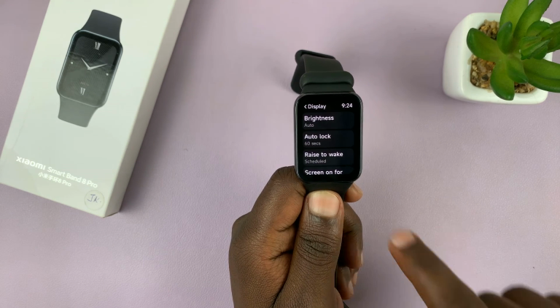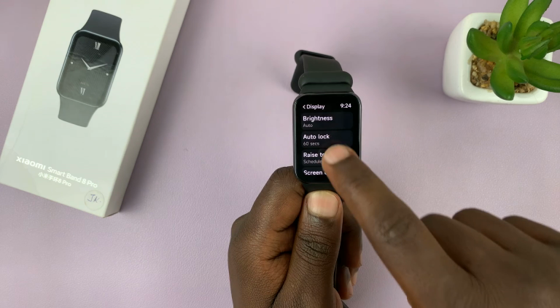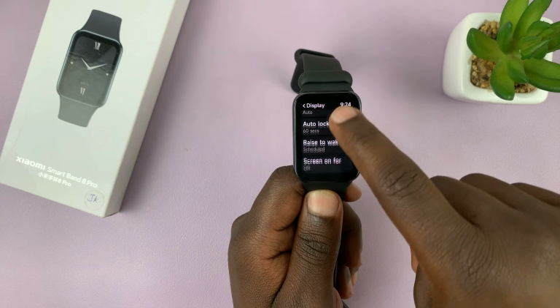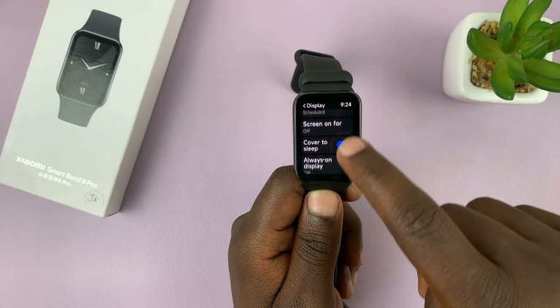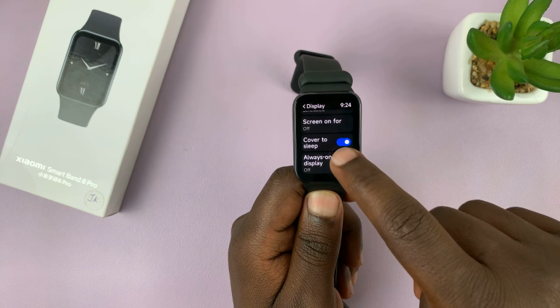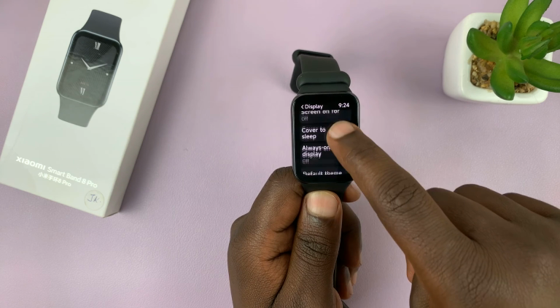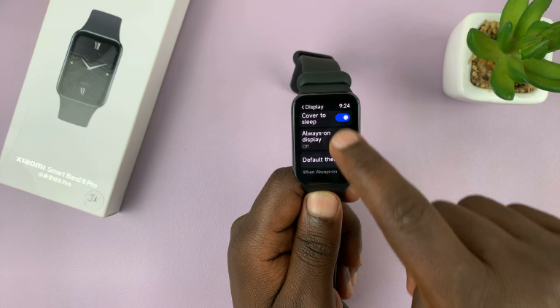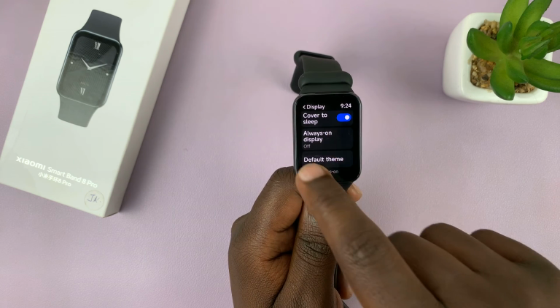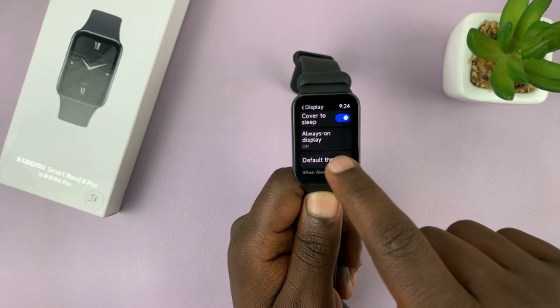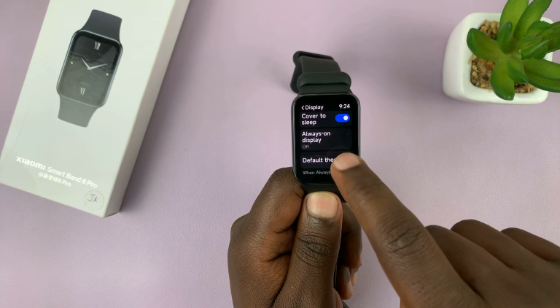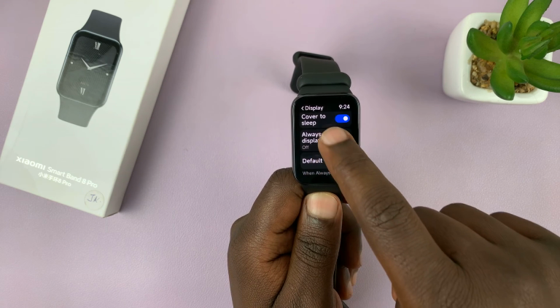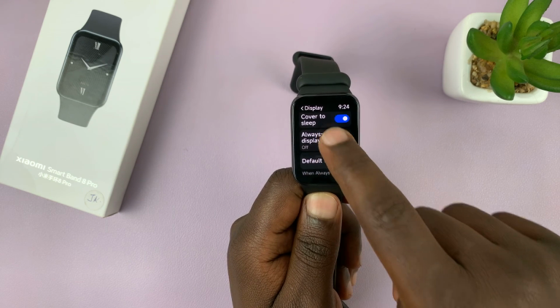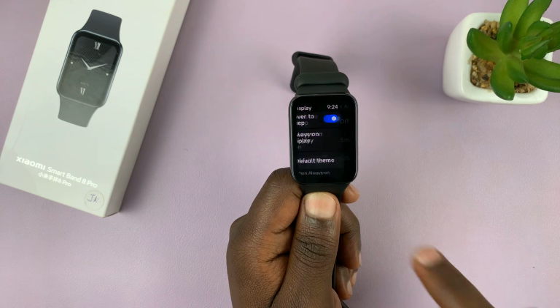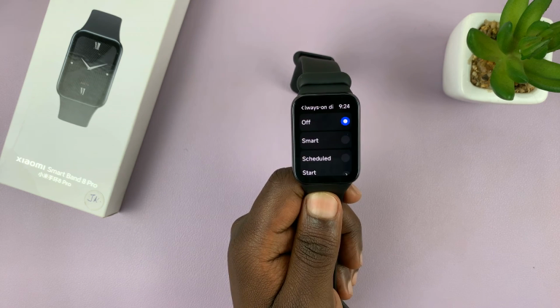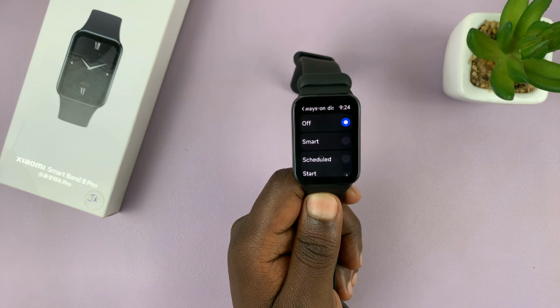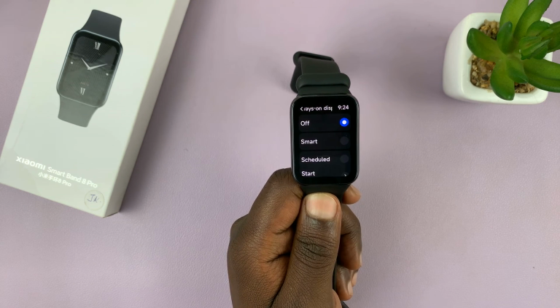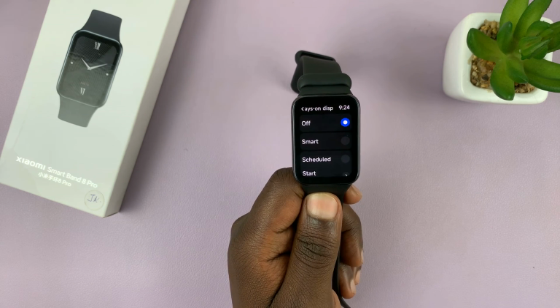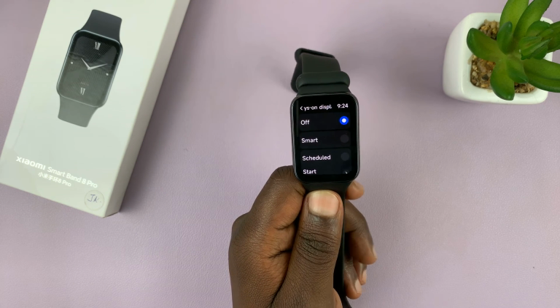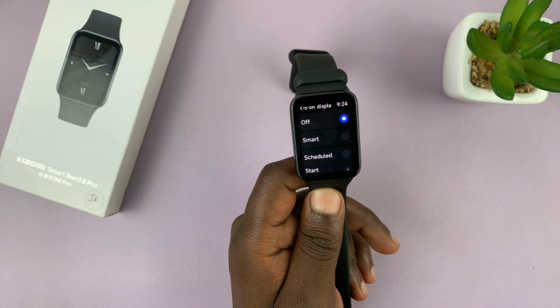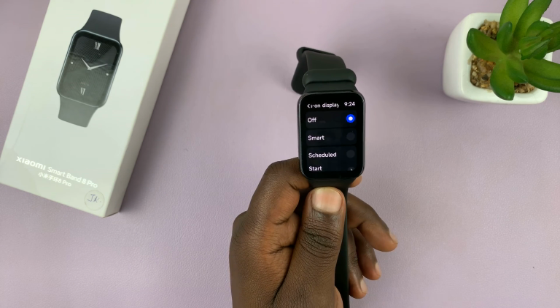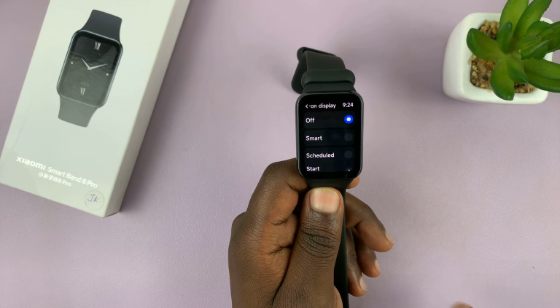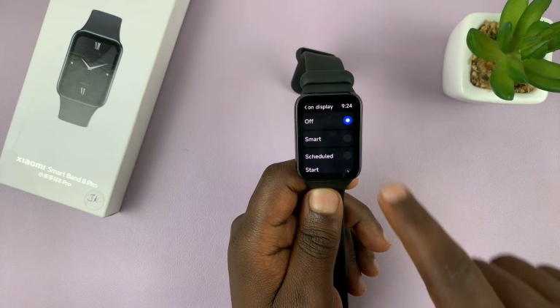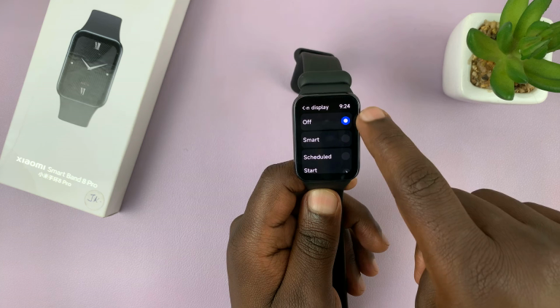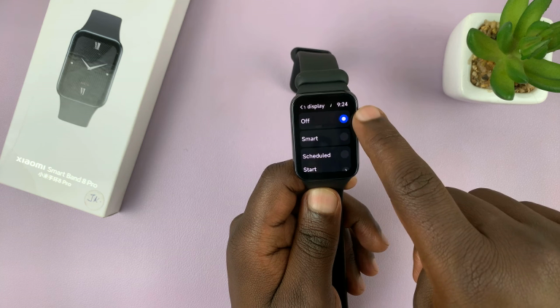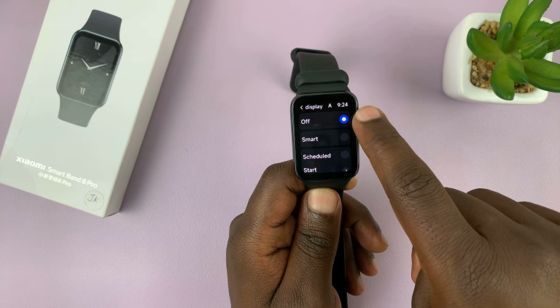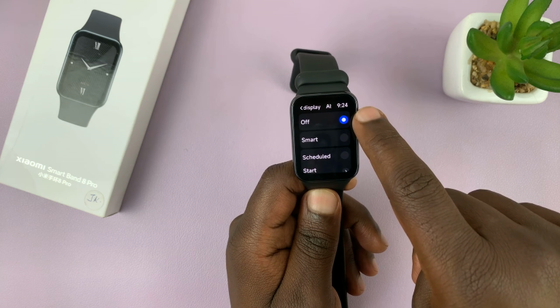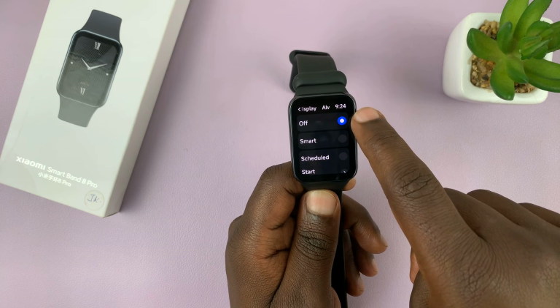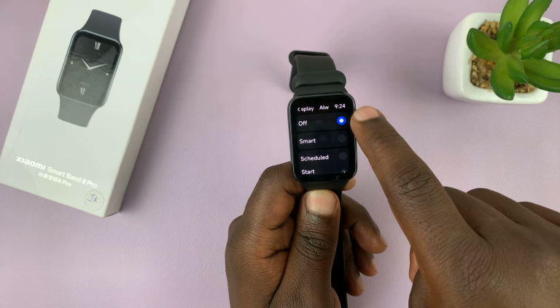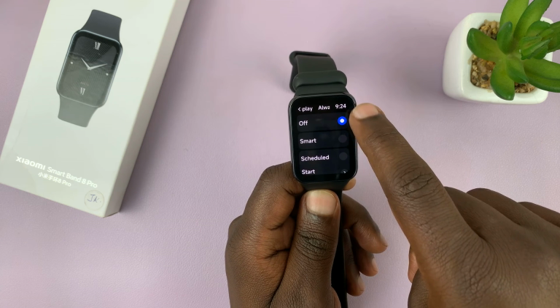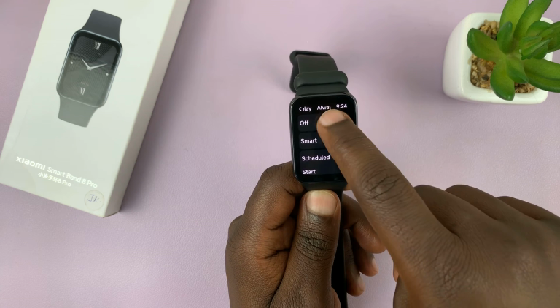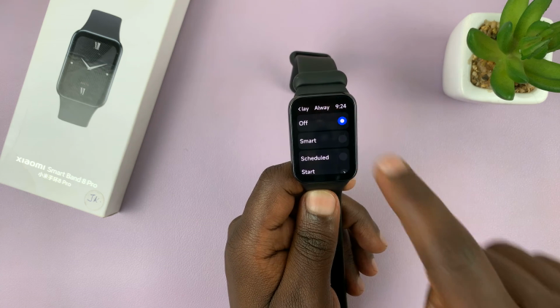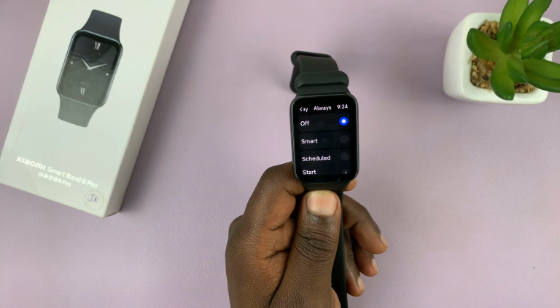Under display, scroll to always-on display and tap on that. You can see always-on display is off by default.